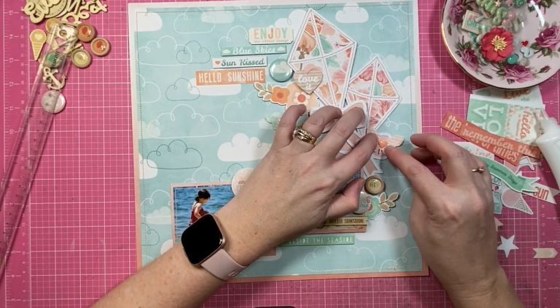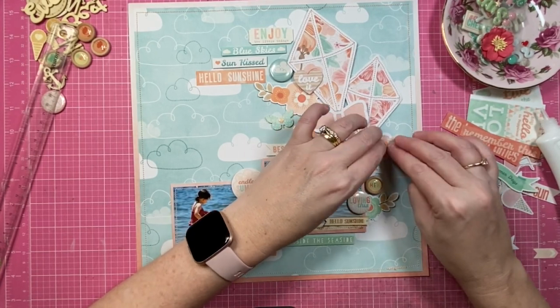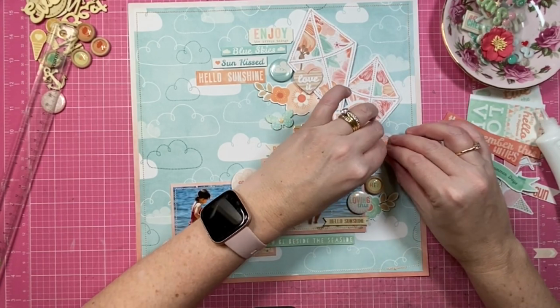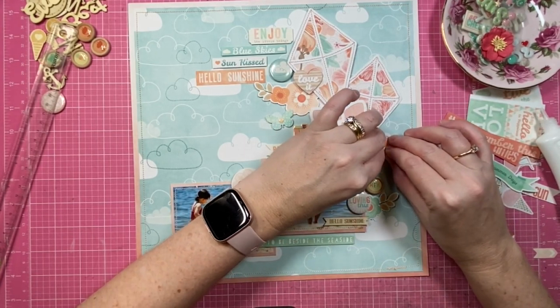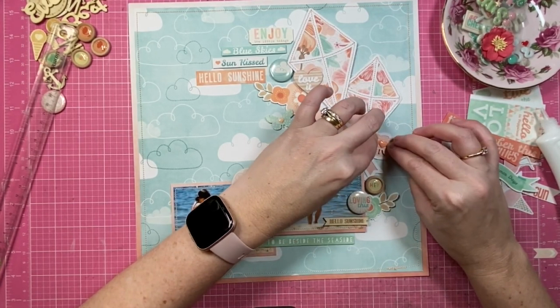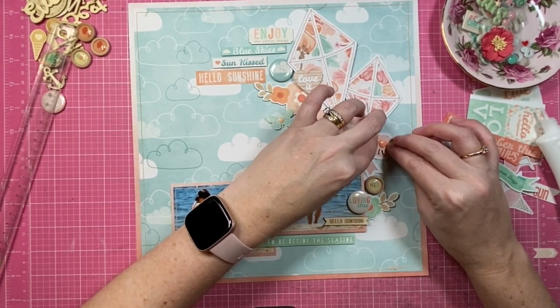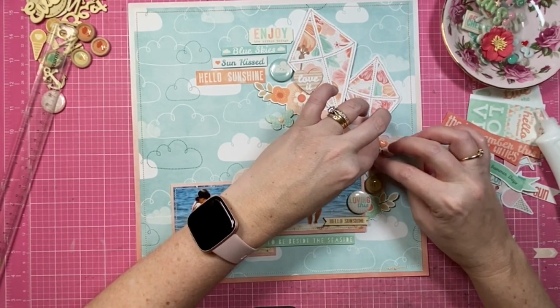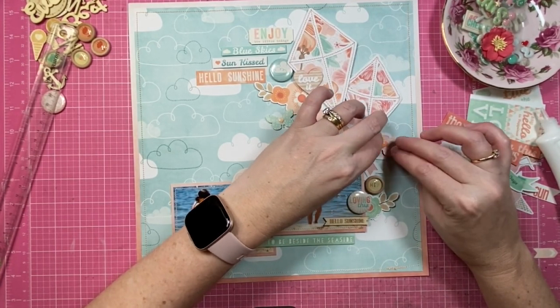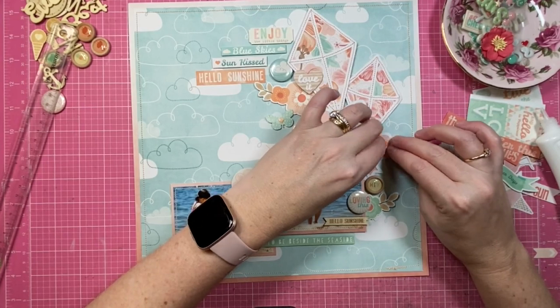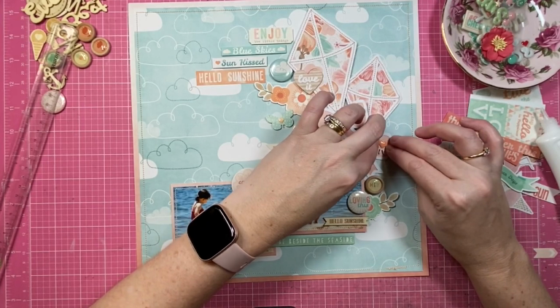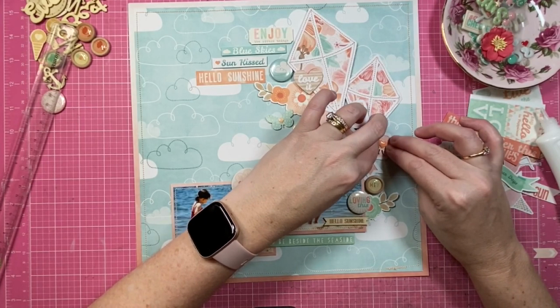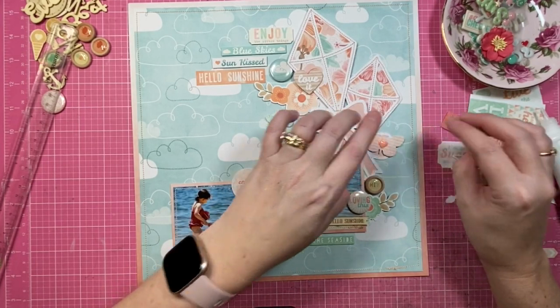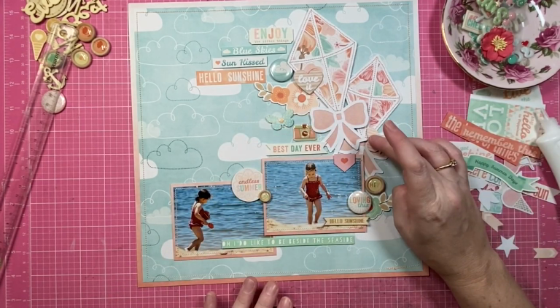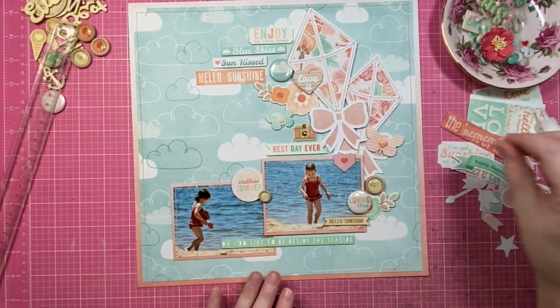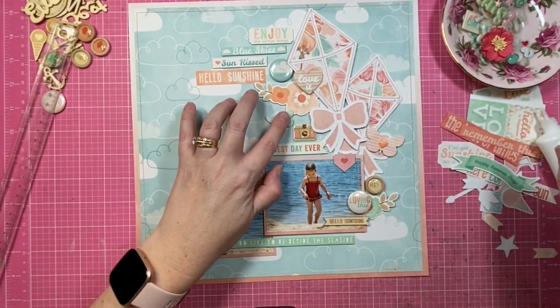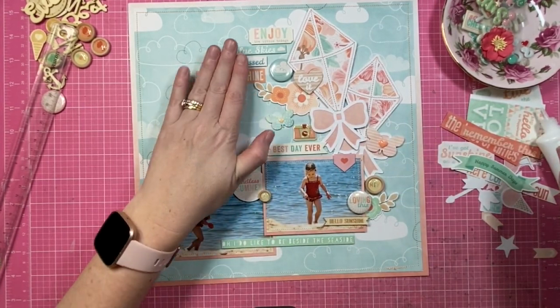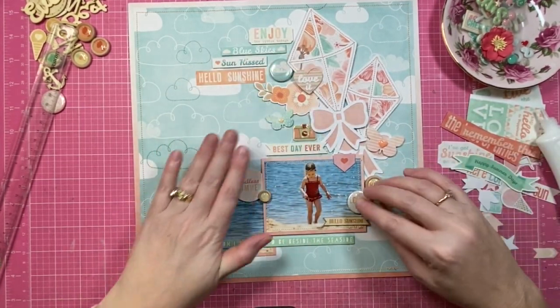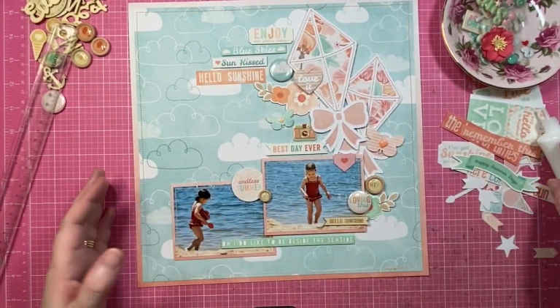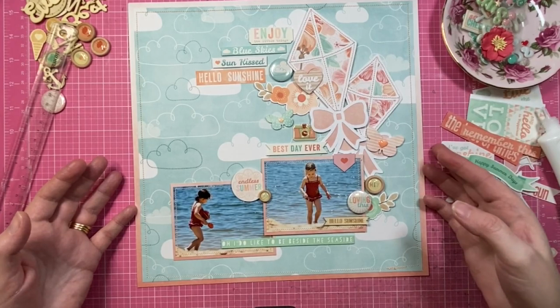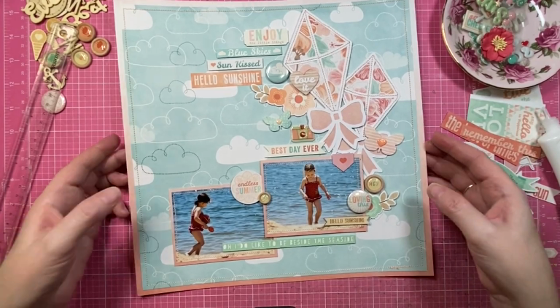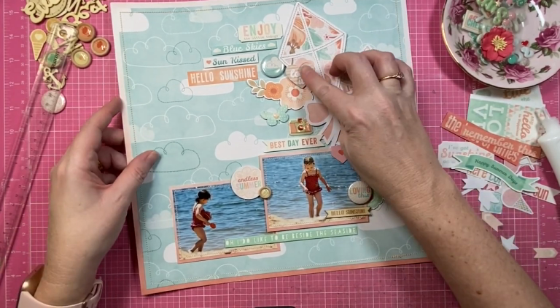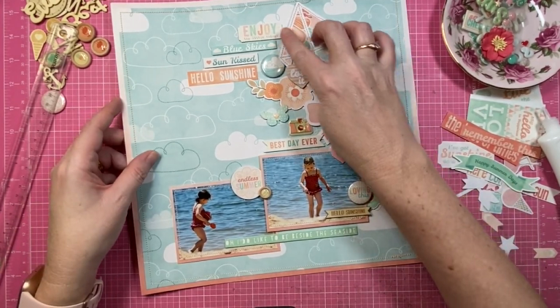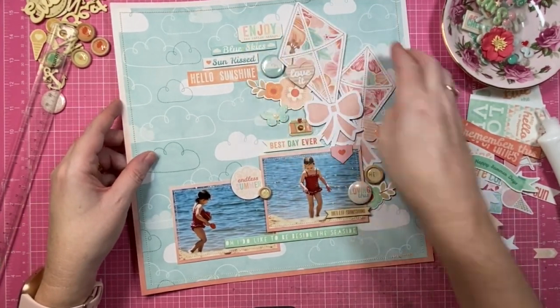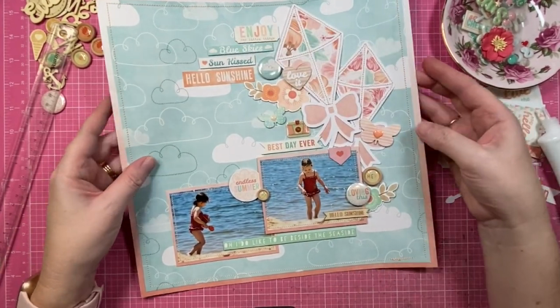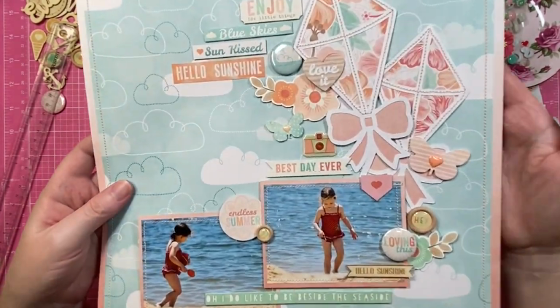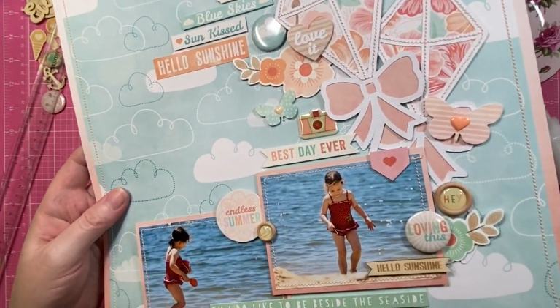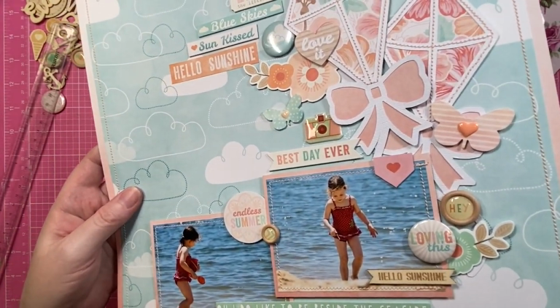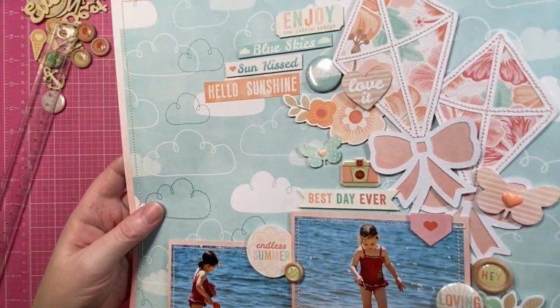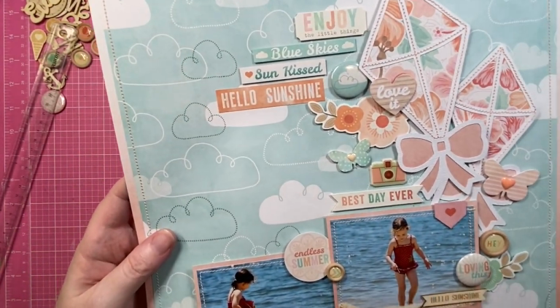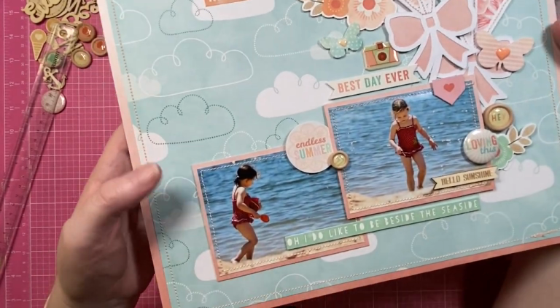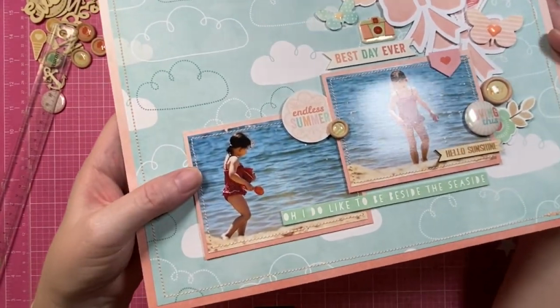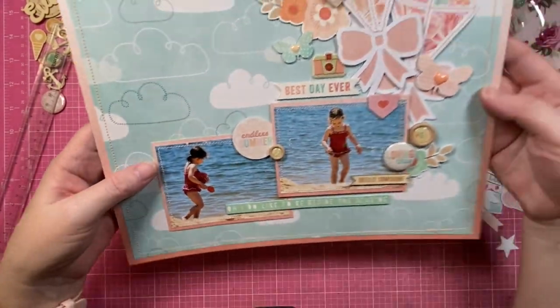Thank you so much for being here, my creative friends. If you like the way that I scrapbook or the way that I chat about the way that I scrapbook, I would love it if you'd give this video a thumbs up. Thank you for spending your creative time with me, and I'll see you all in the next video.